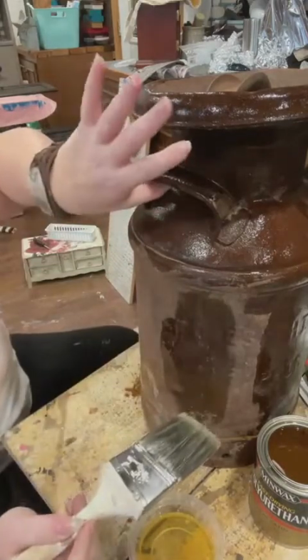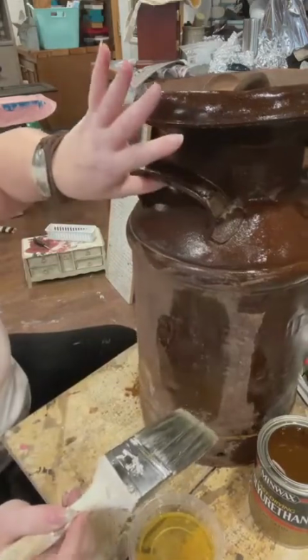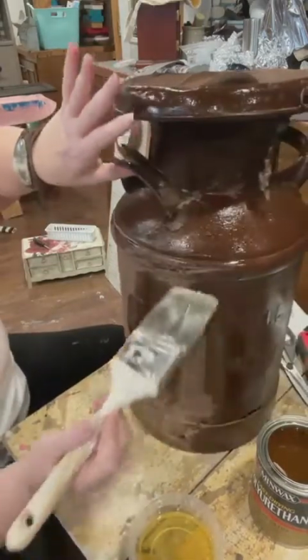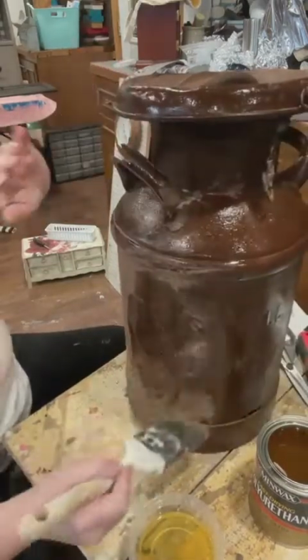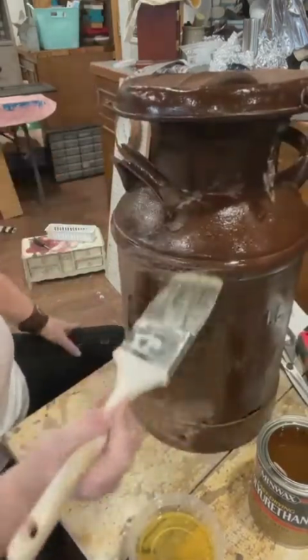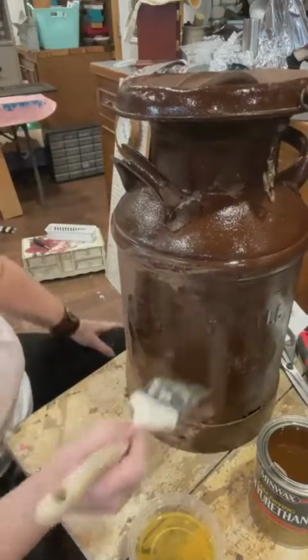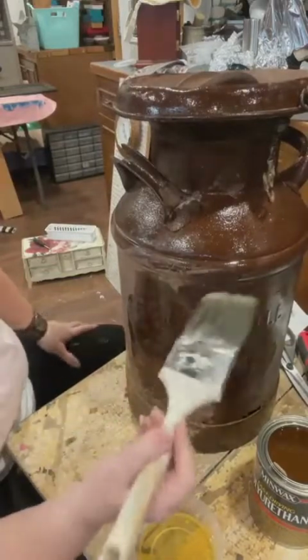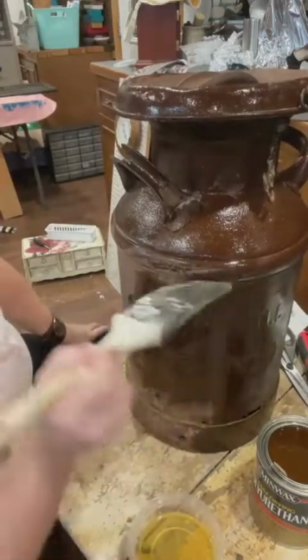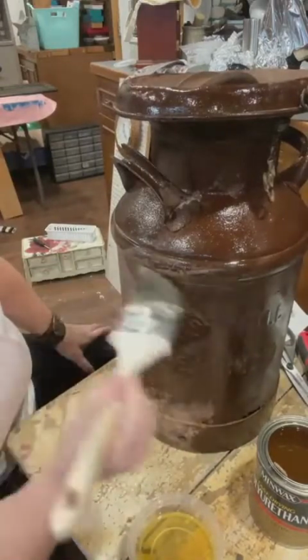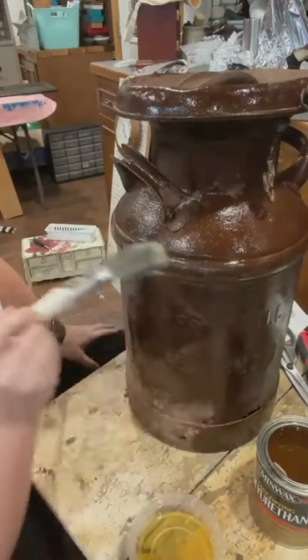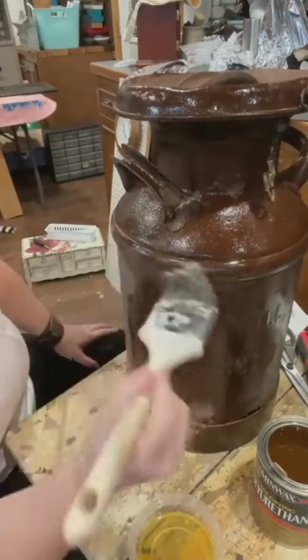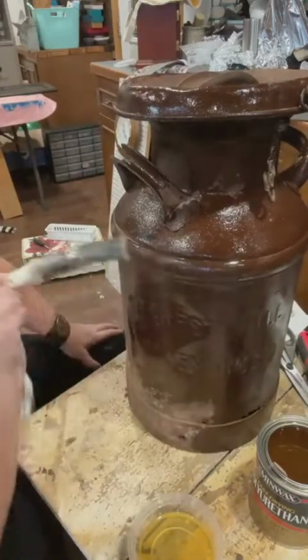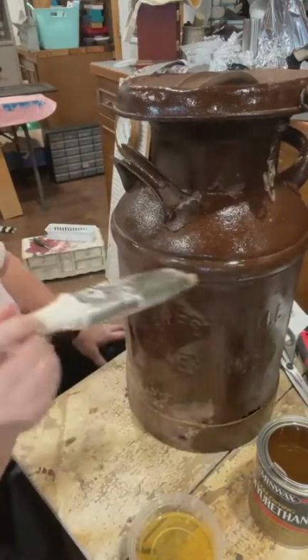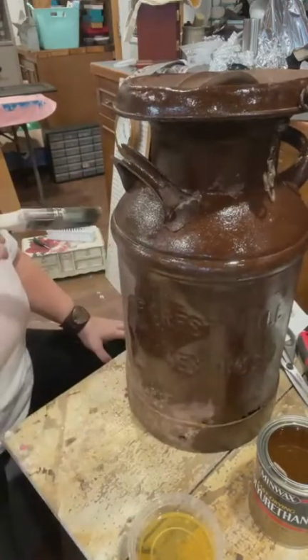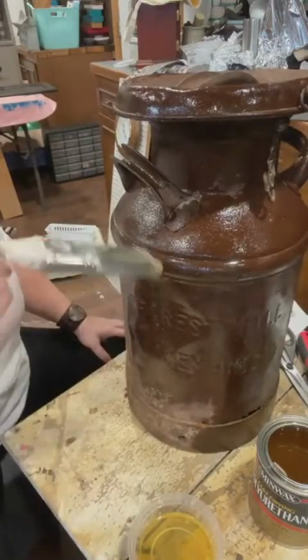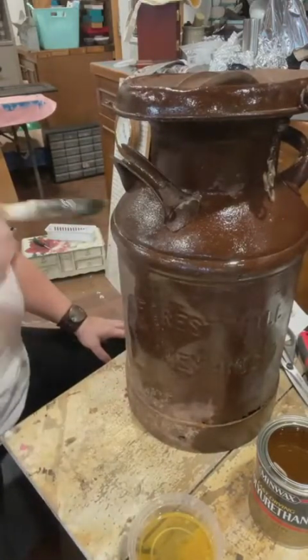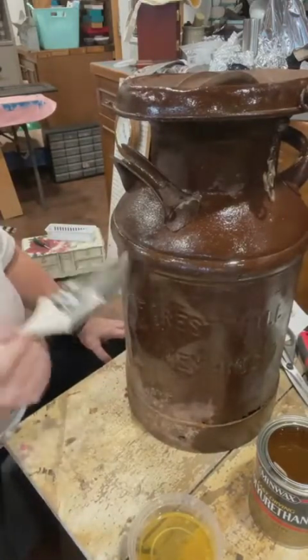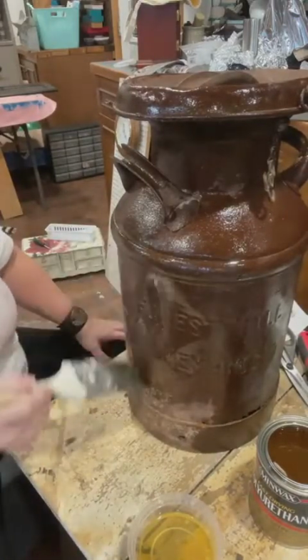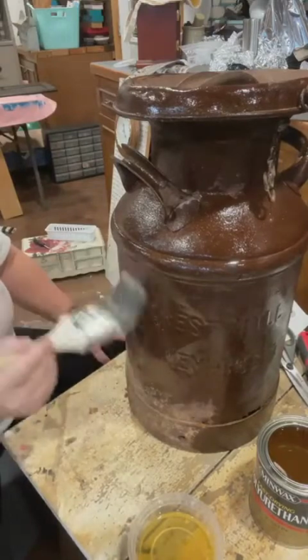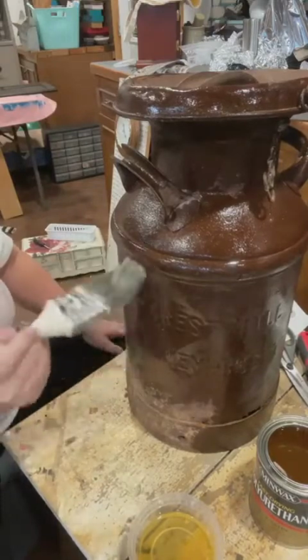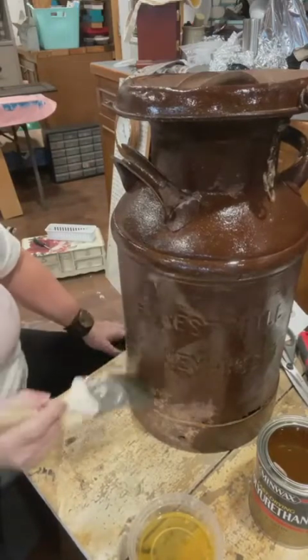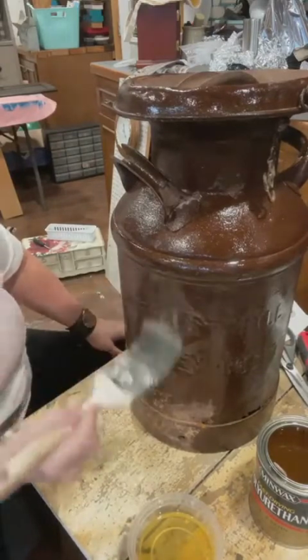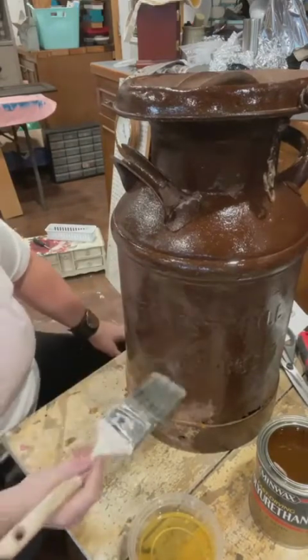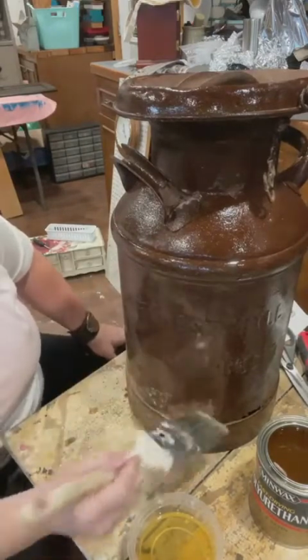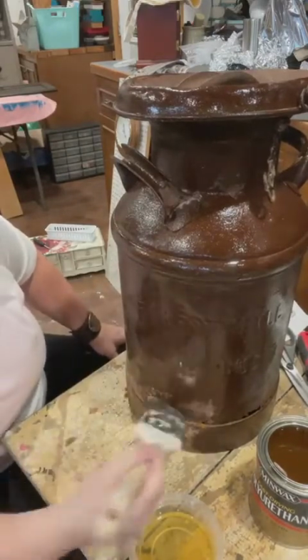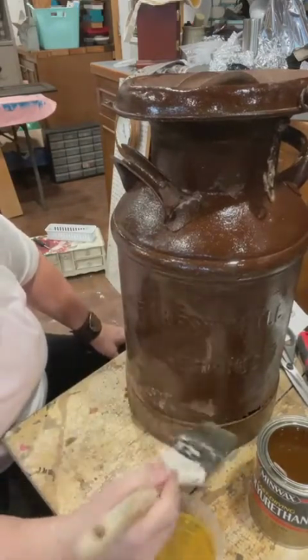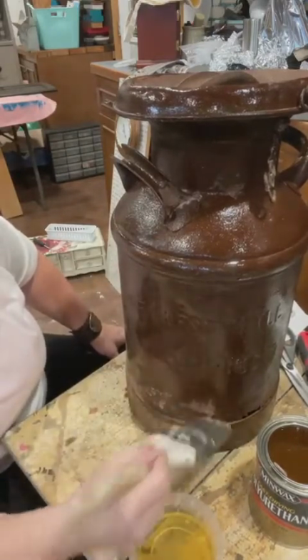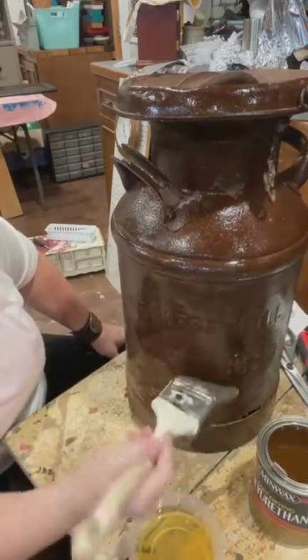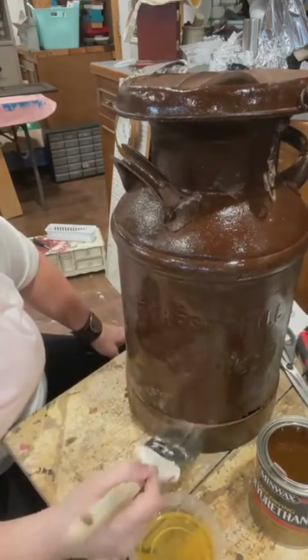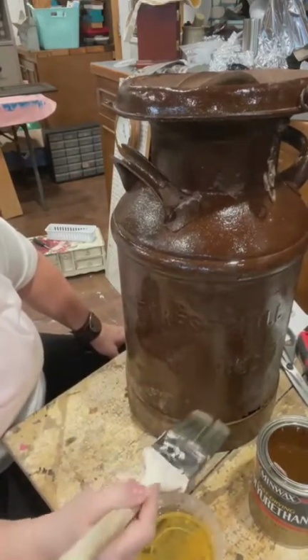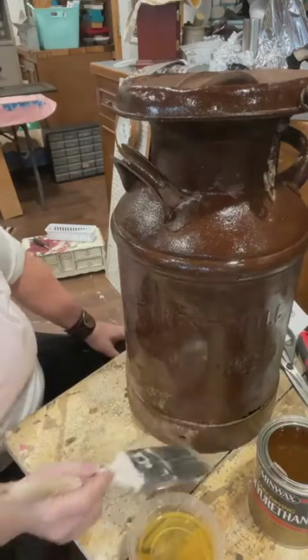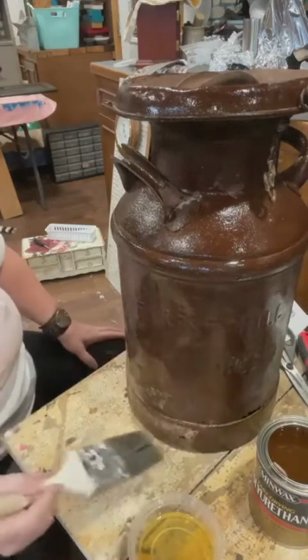Just kind of seal that rust in. Yes, I did the stencil live on here a couple days ago, so it is on my Flipping Furniture page if you scroll down a little bit.